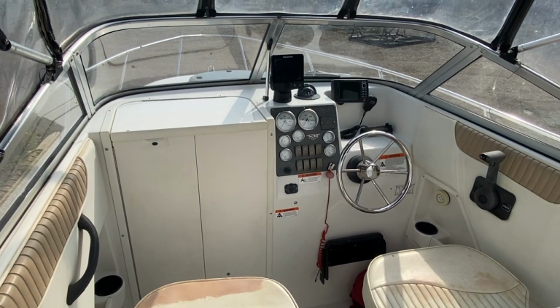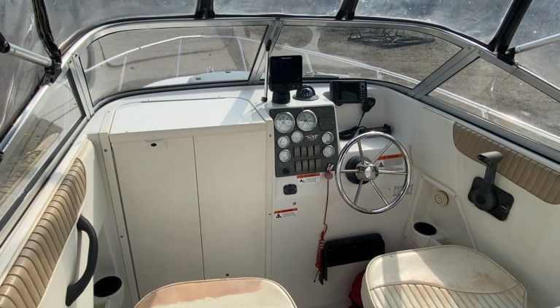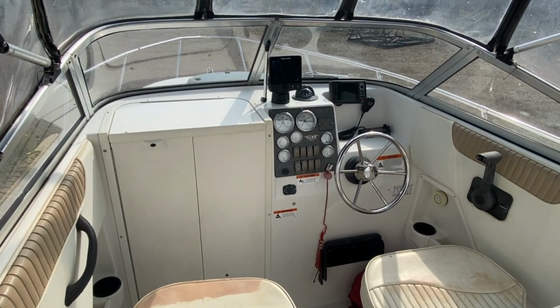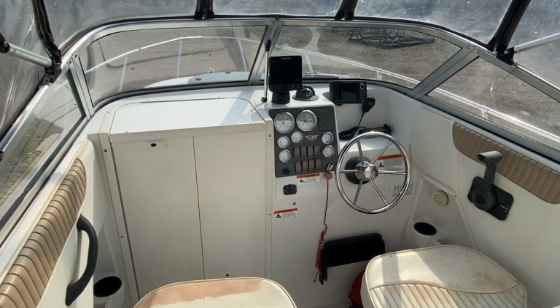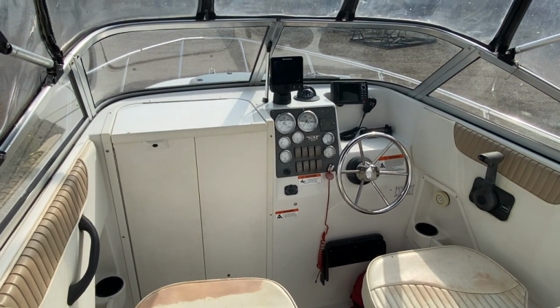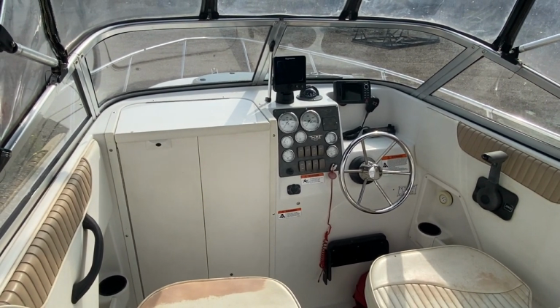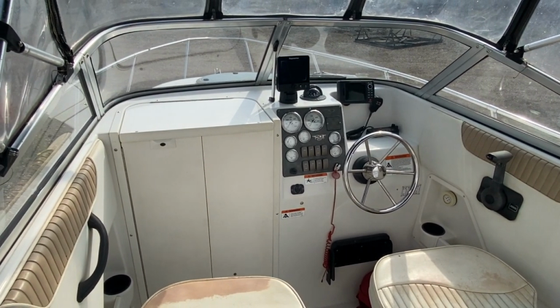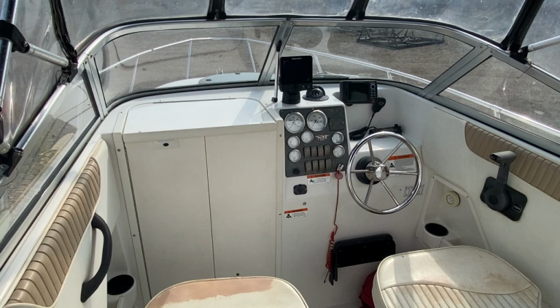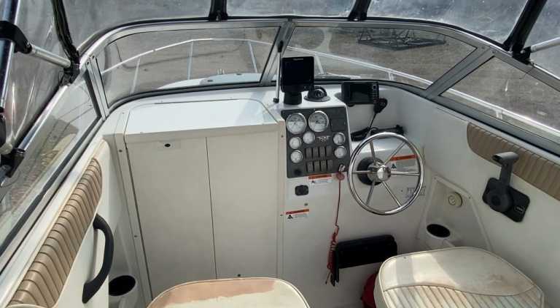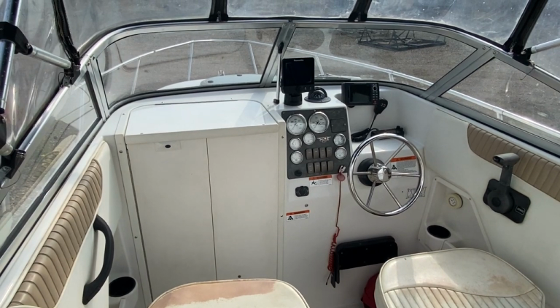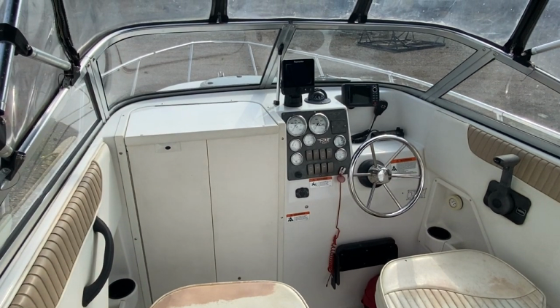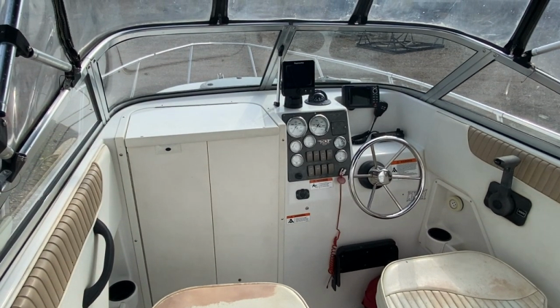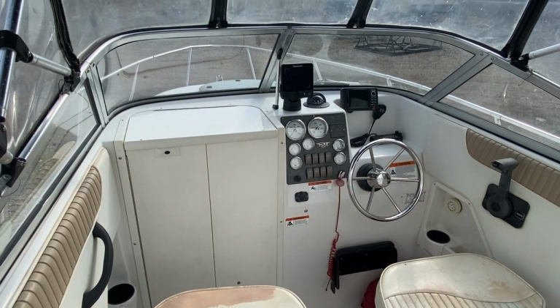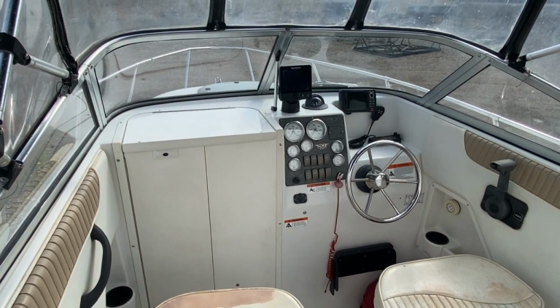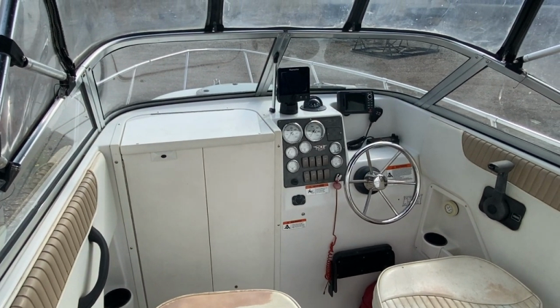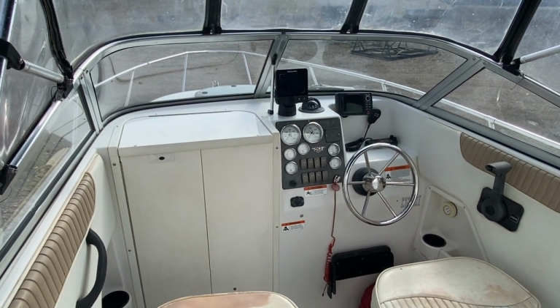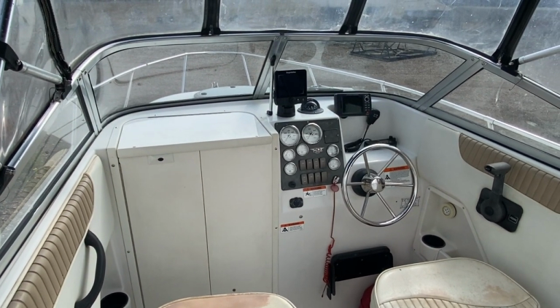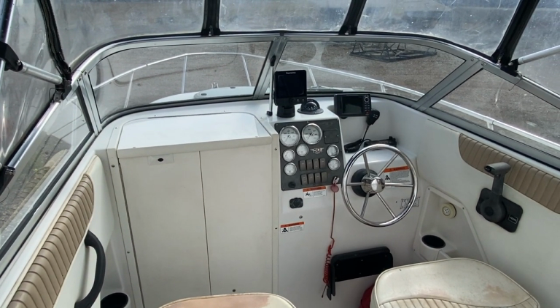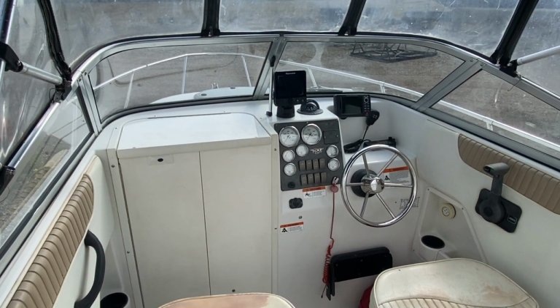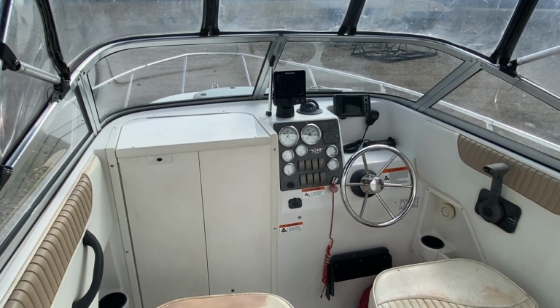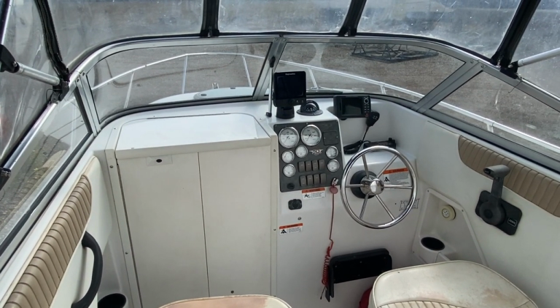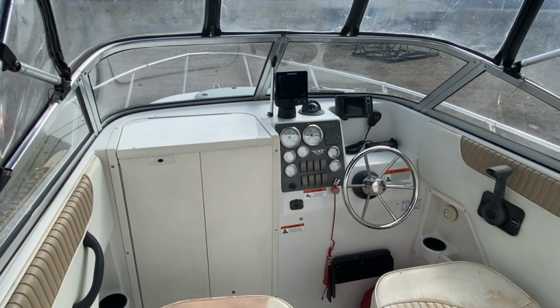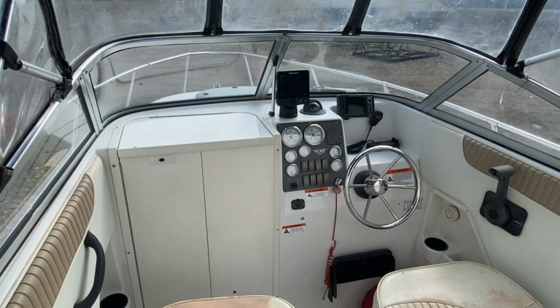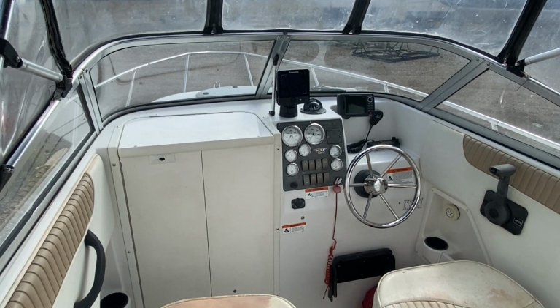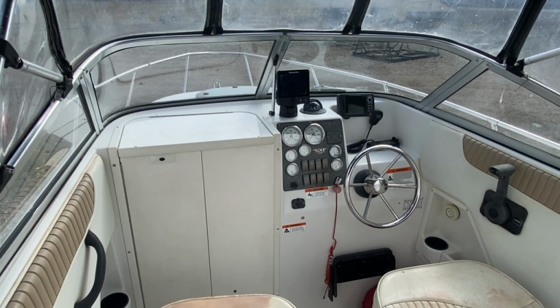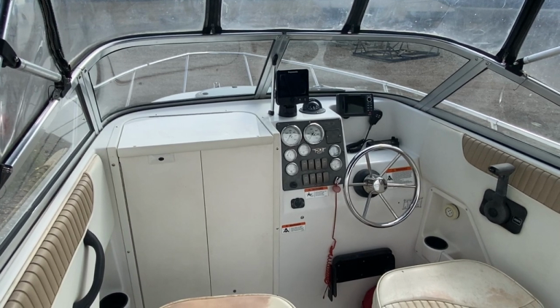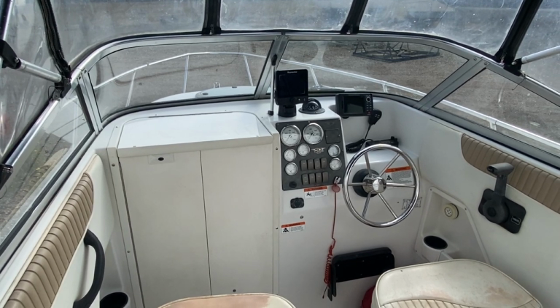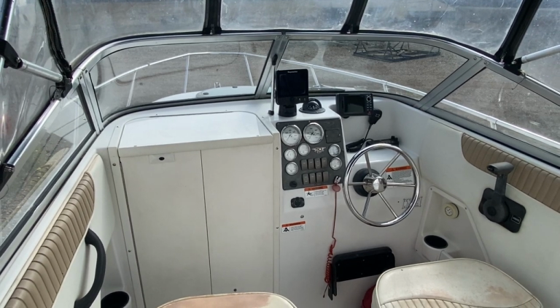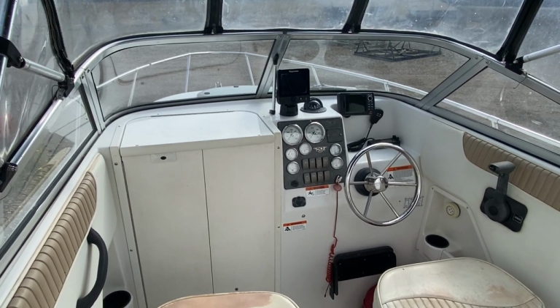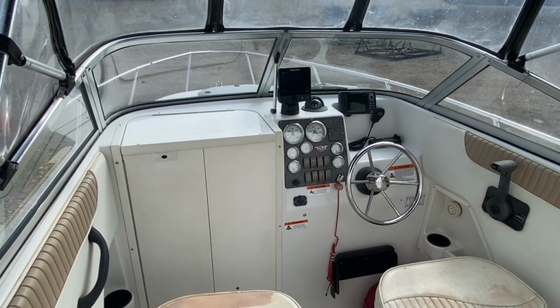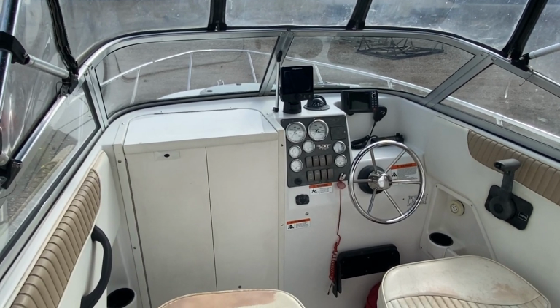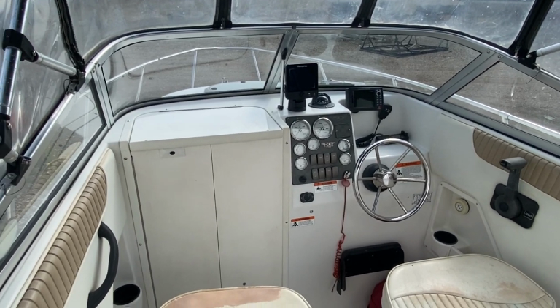Hi, this is Mark Coles of Boatshed Essex and today we're listing a Sea Swell Striper, which is an American fast fisher boat. Just a short video on the deck to show you around and to point out some interesting features.